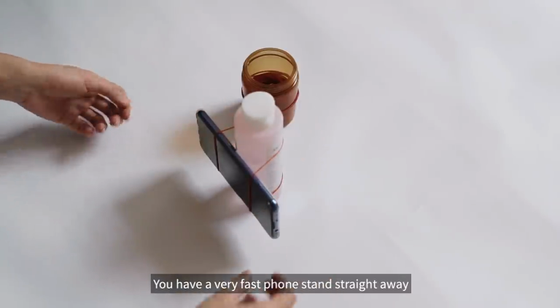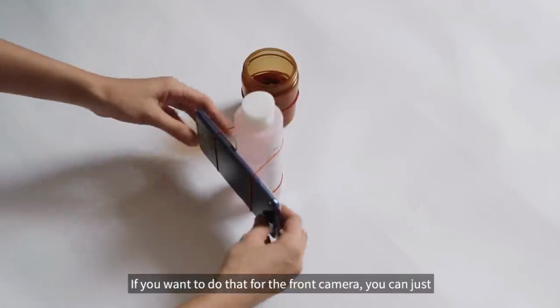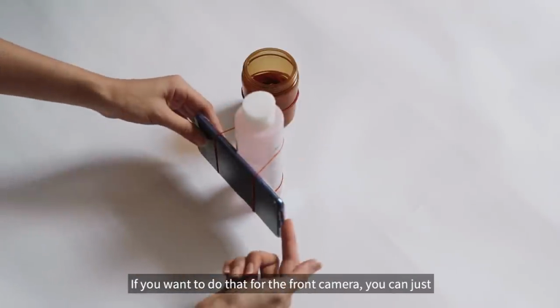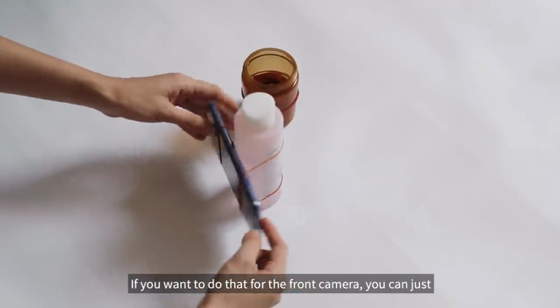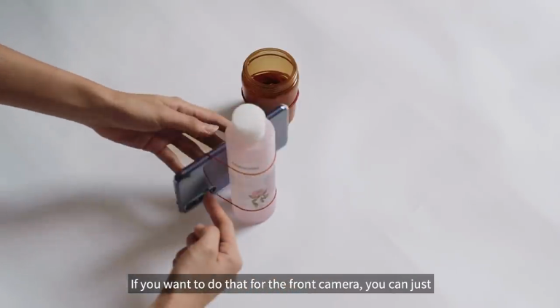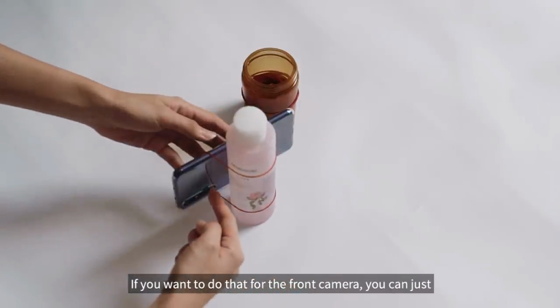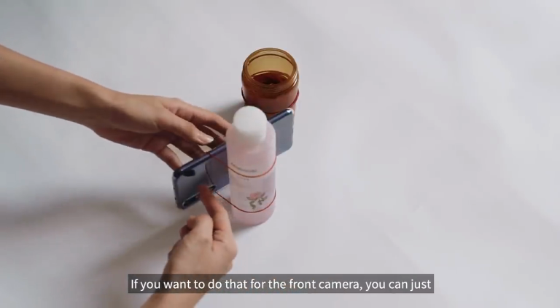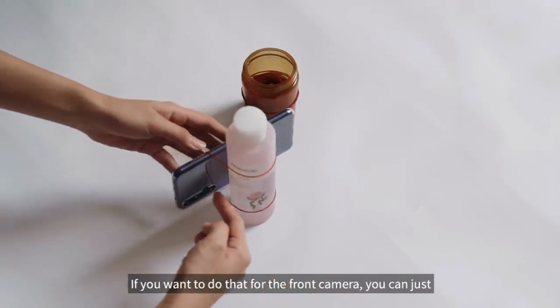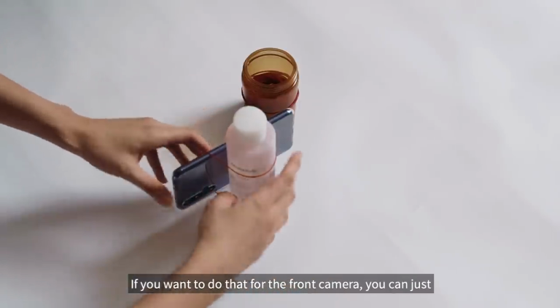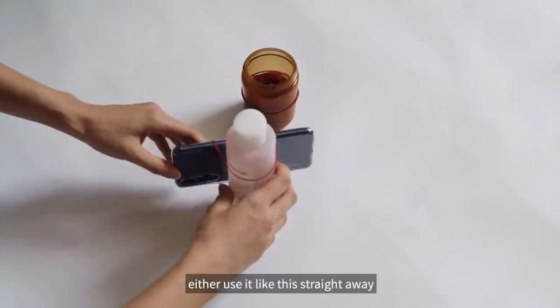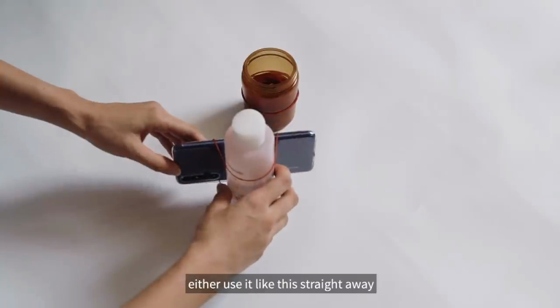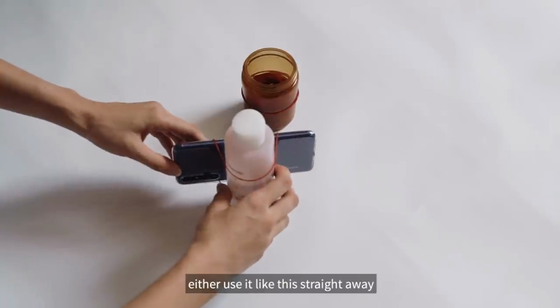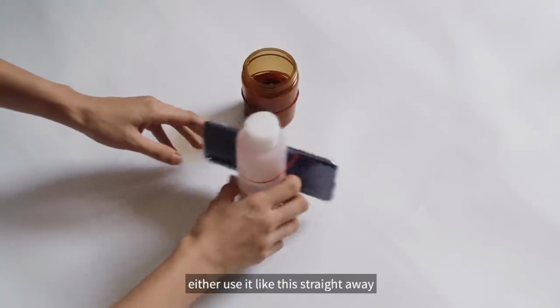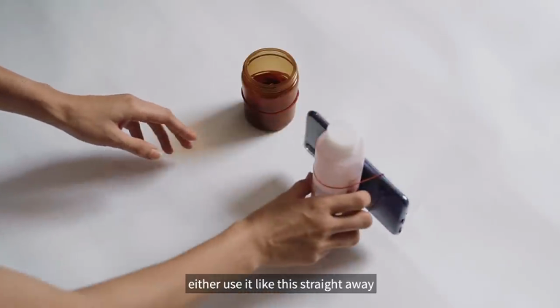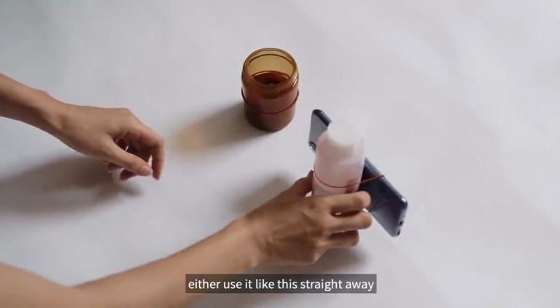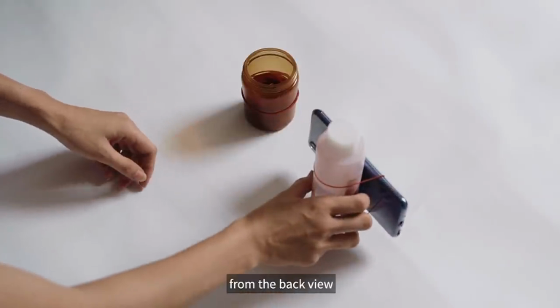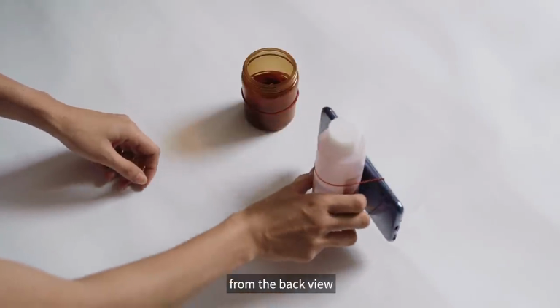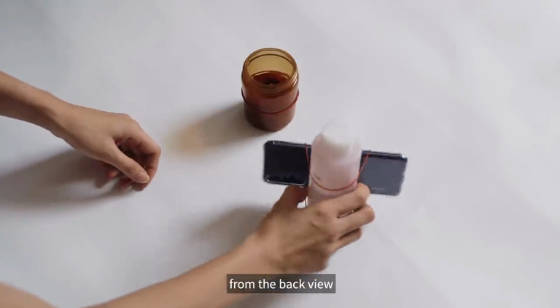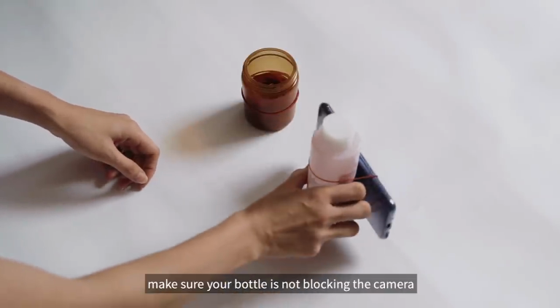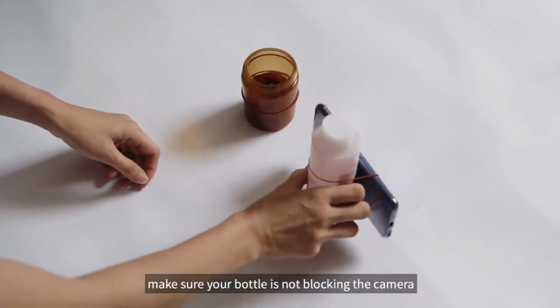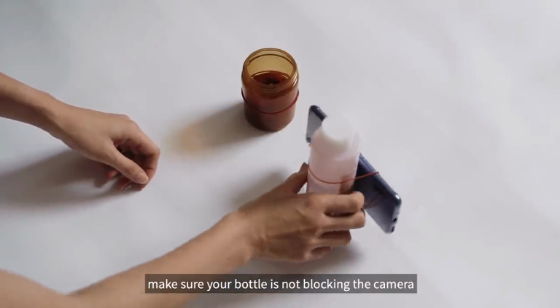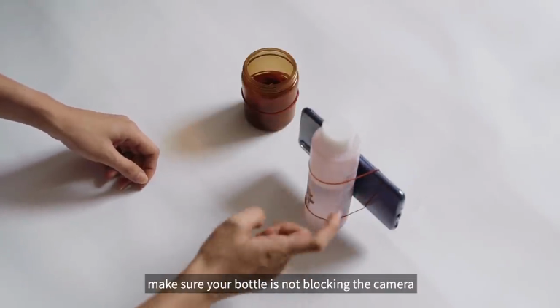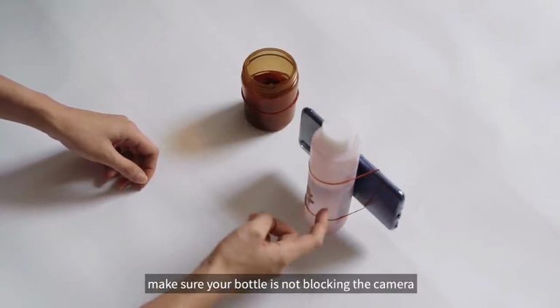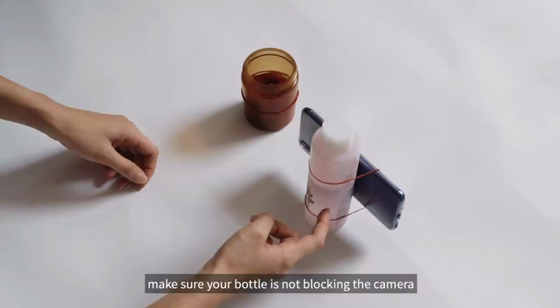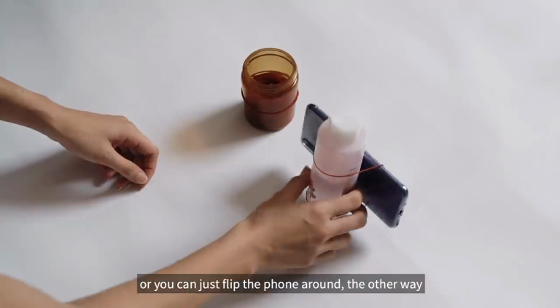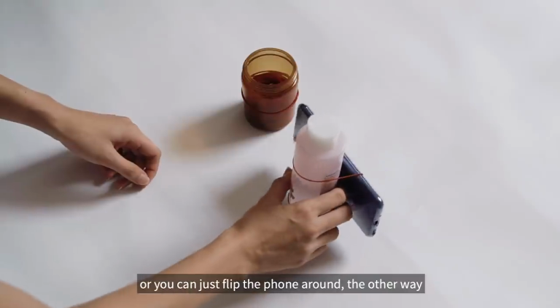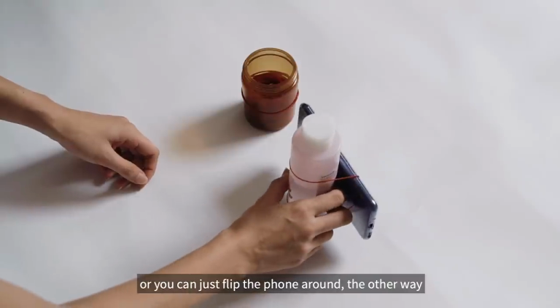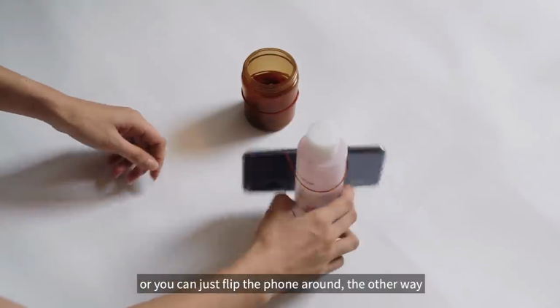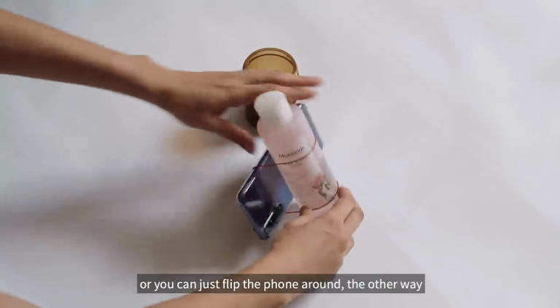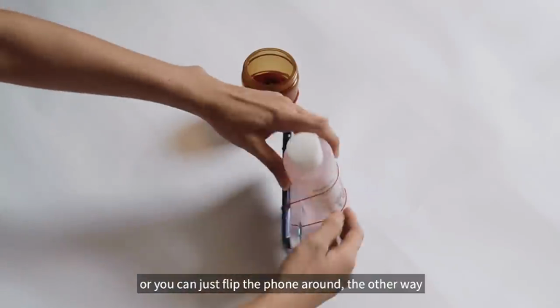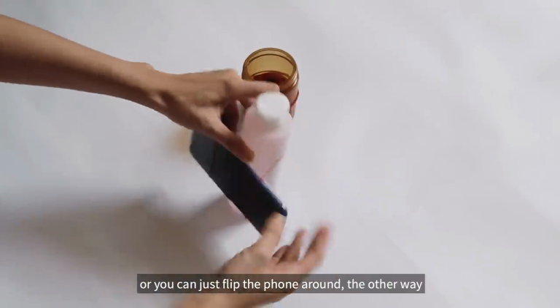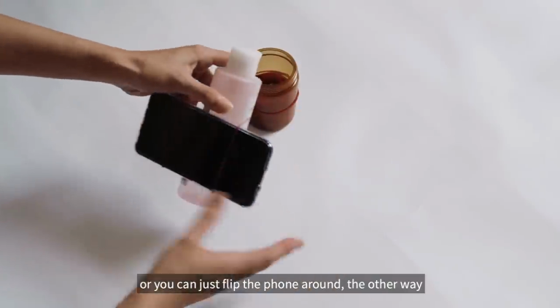And if you want to use the front camera, you can just either use it like this straight away from the back view — make sure that your bottle is not blocking the camera — or you can just flip your phone around the other way.